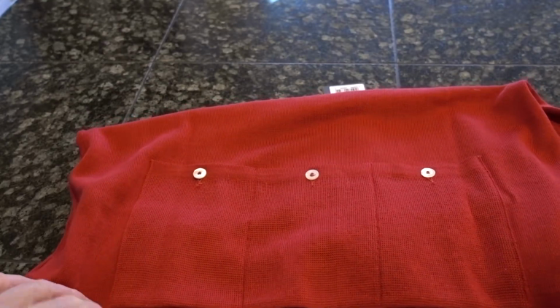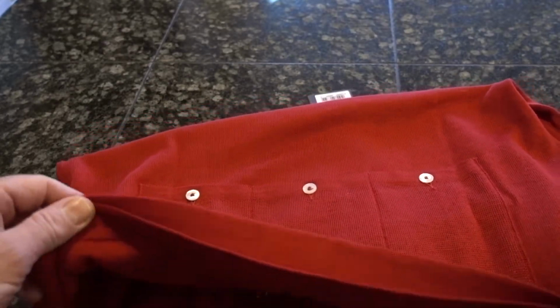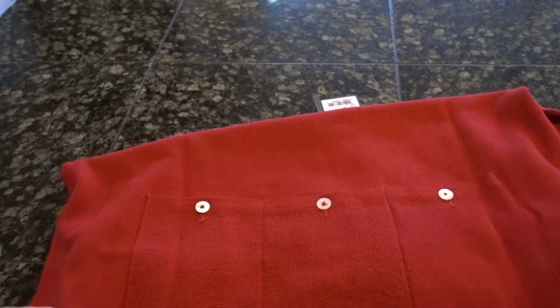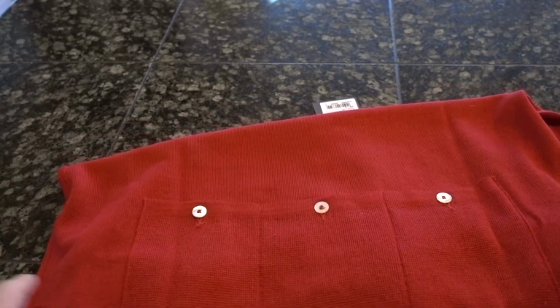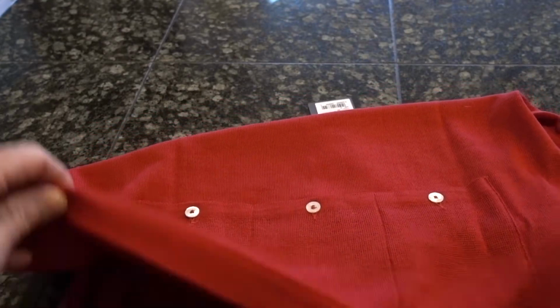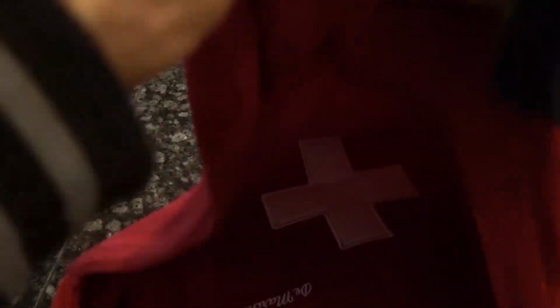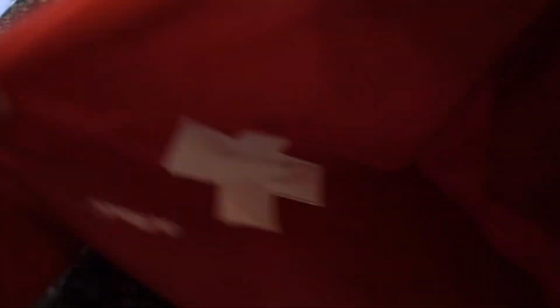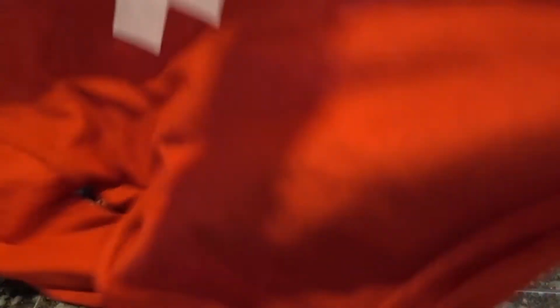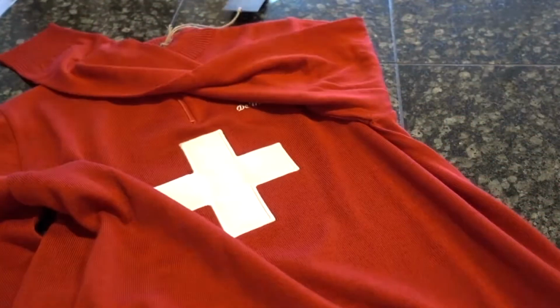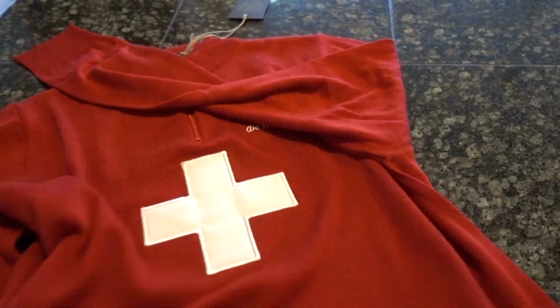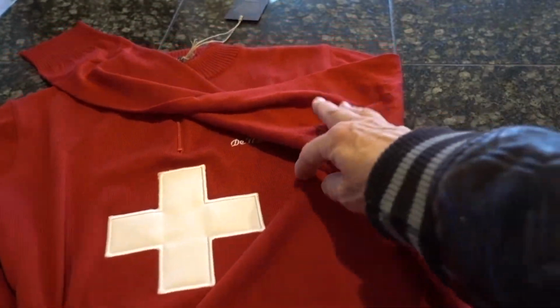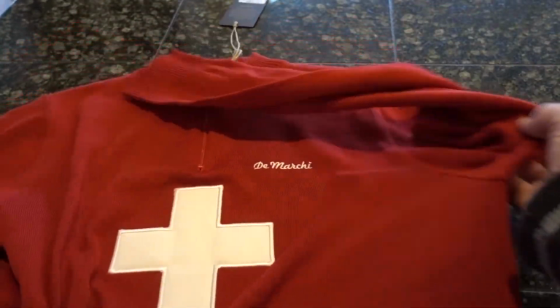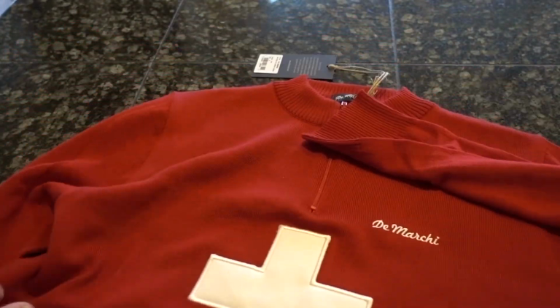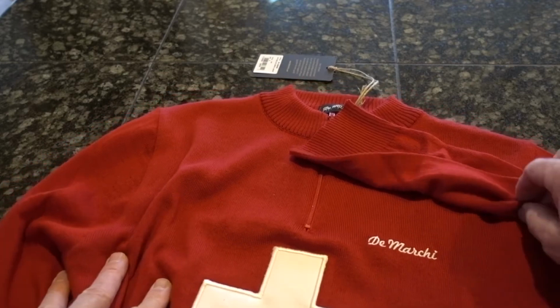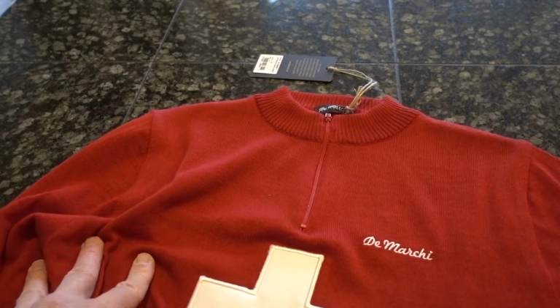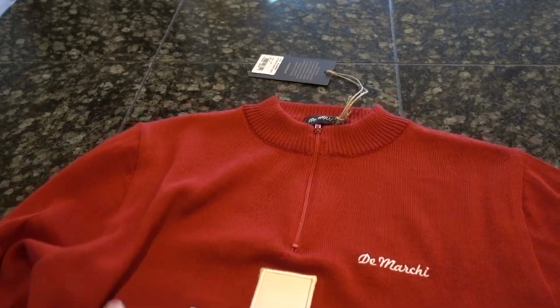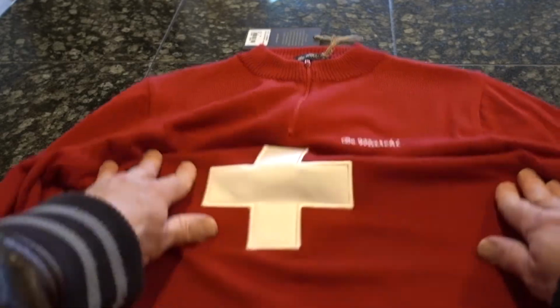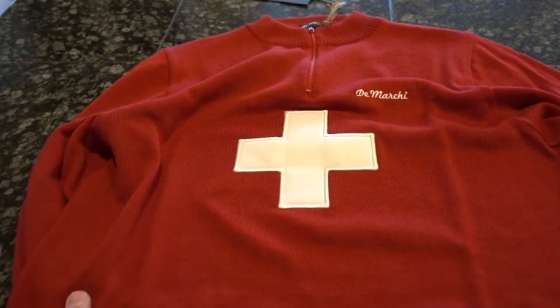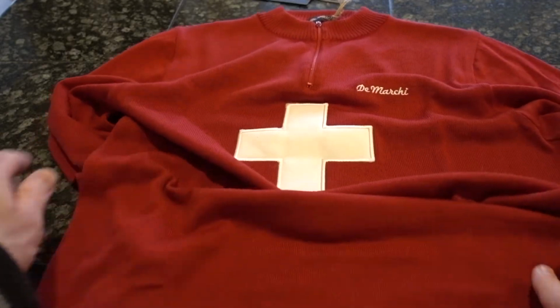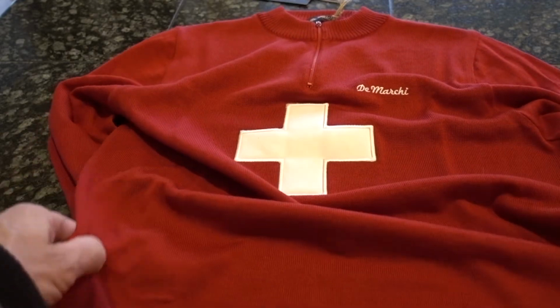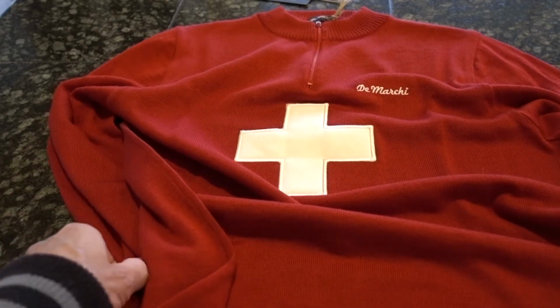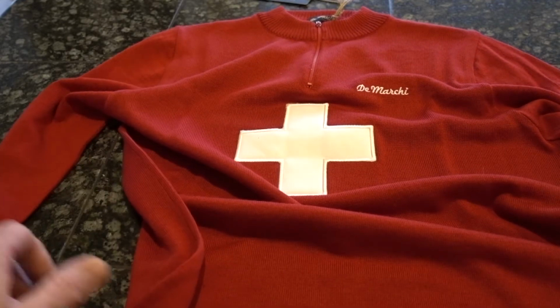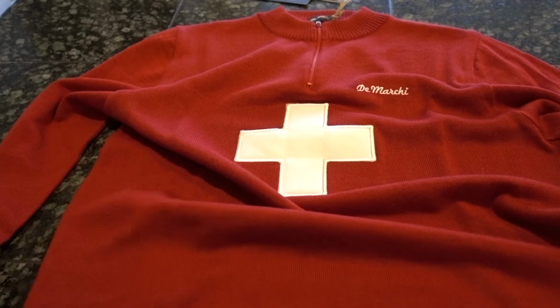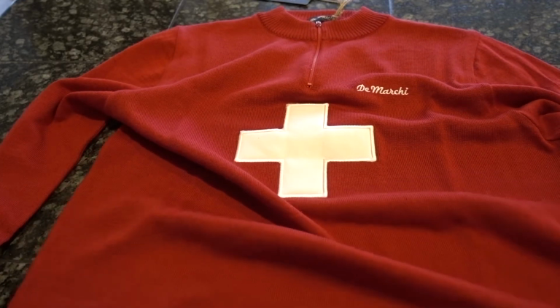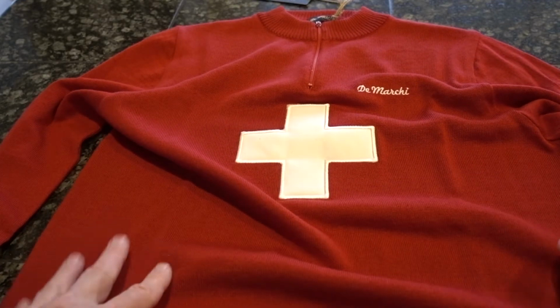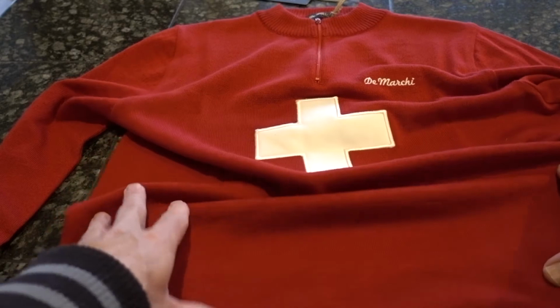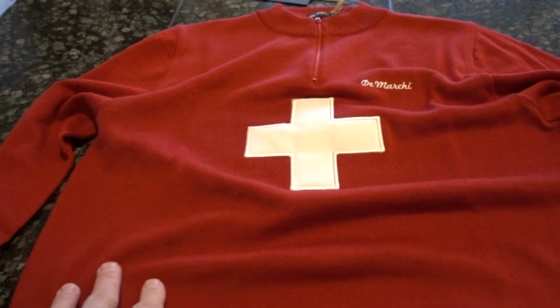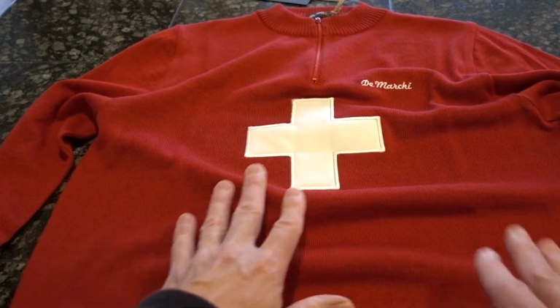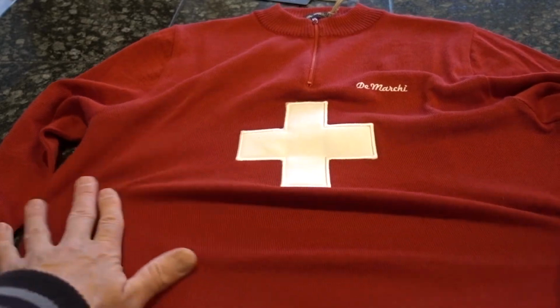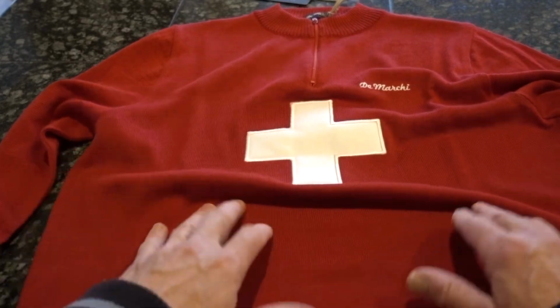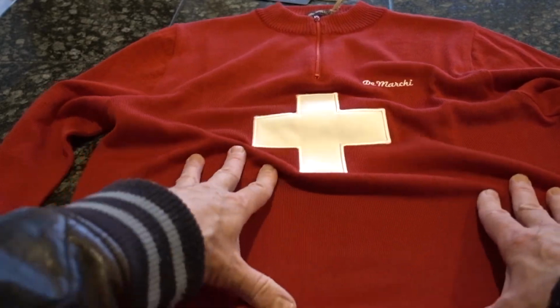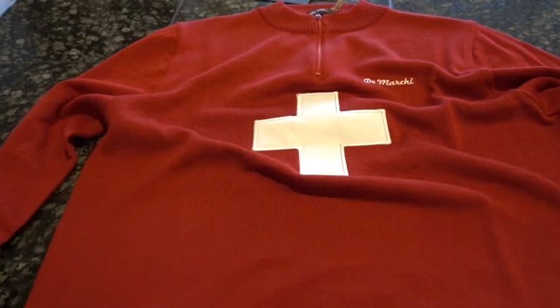And then a nice waistband. So this is a really beautiful piece. It's made in Italy by their craftsmen, and I believe they have some of the vintage machines that they actually make this on, with the wool and acrylic blend.